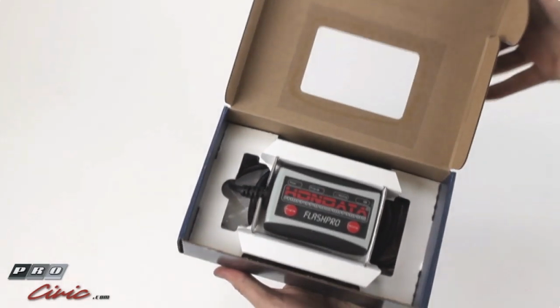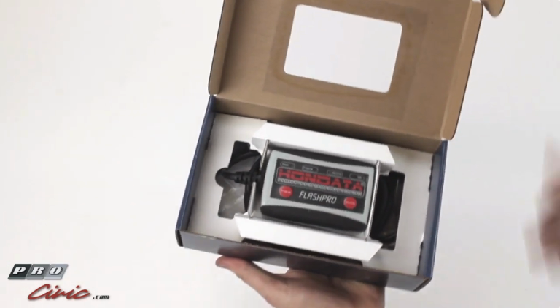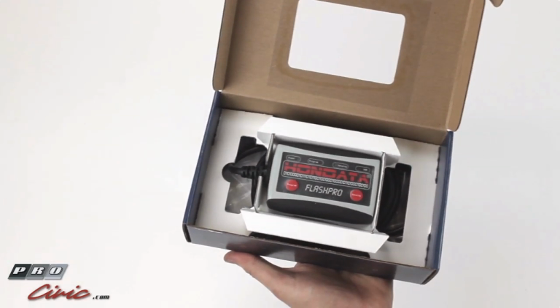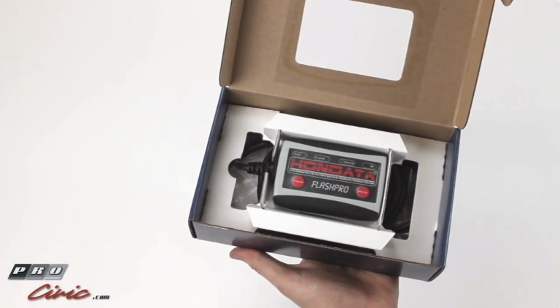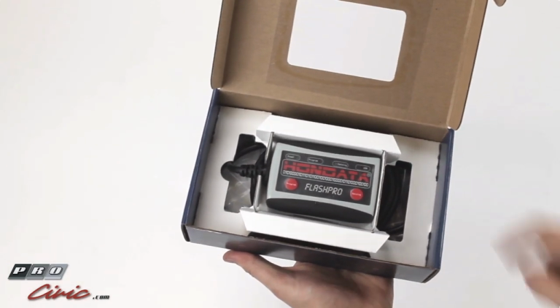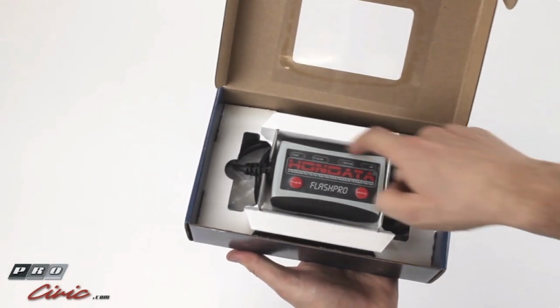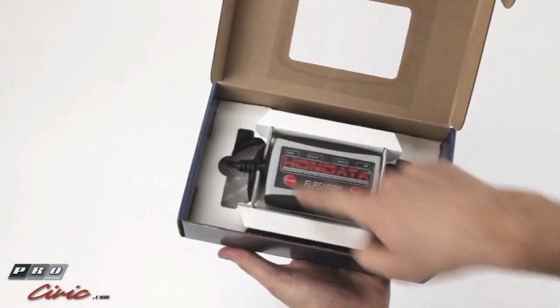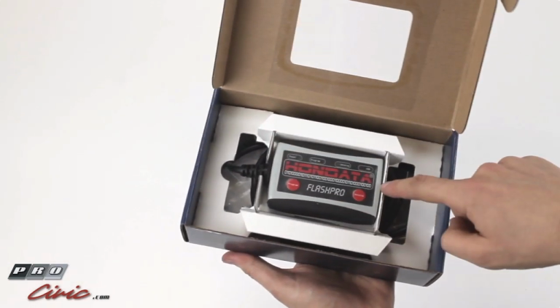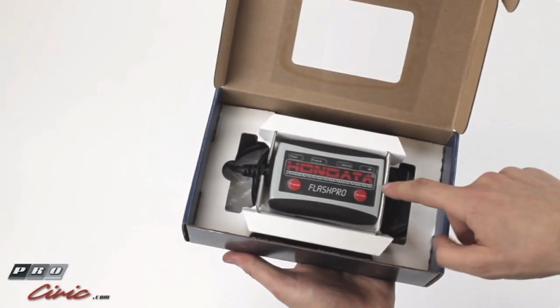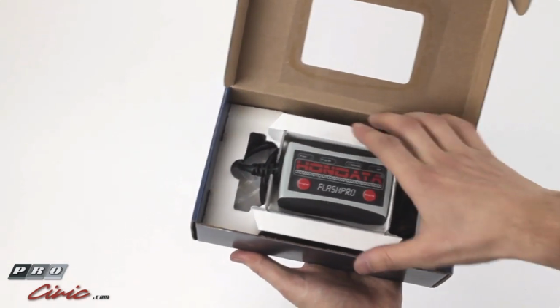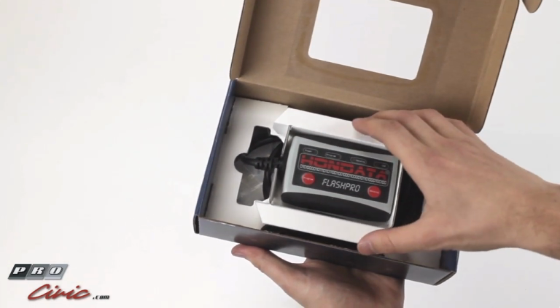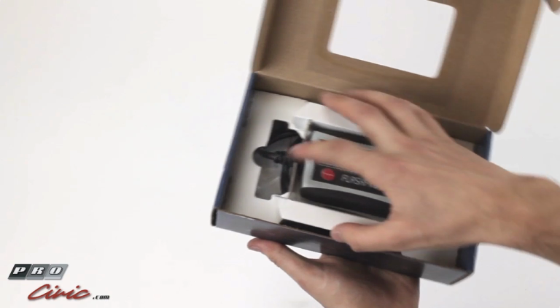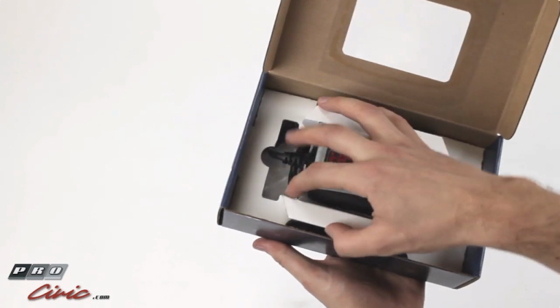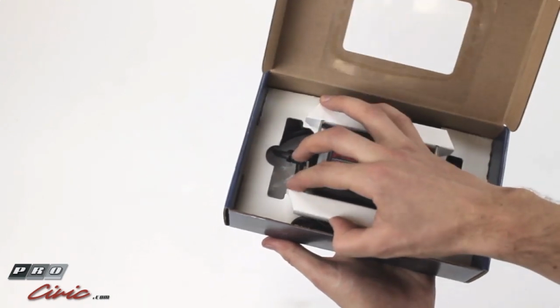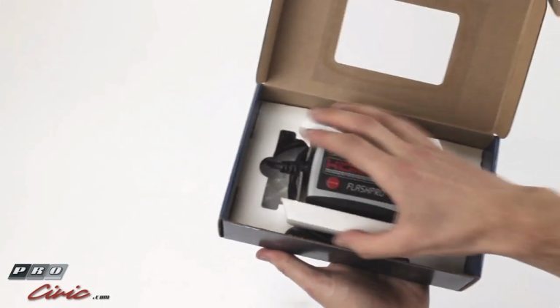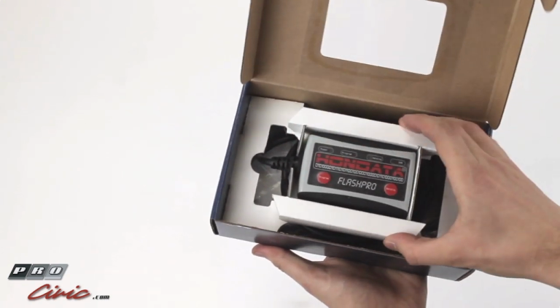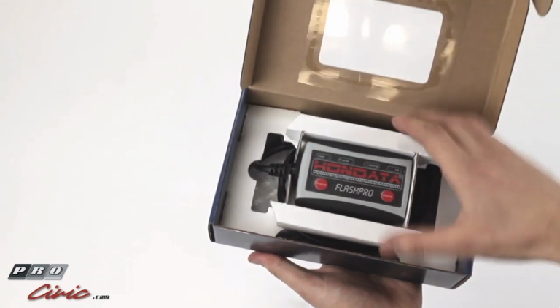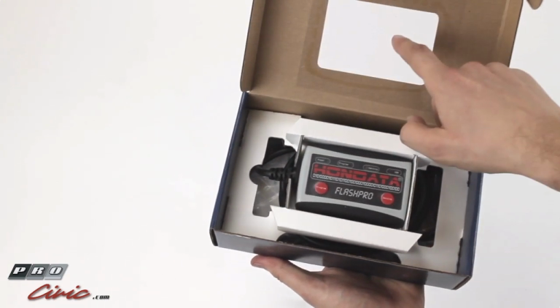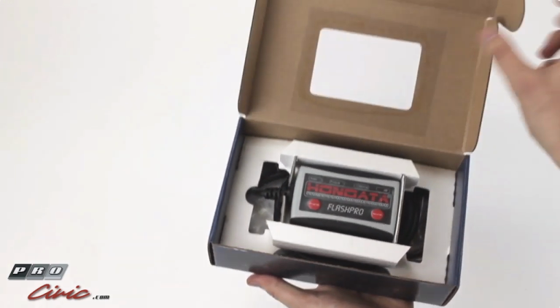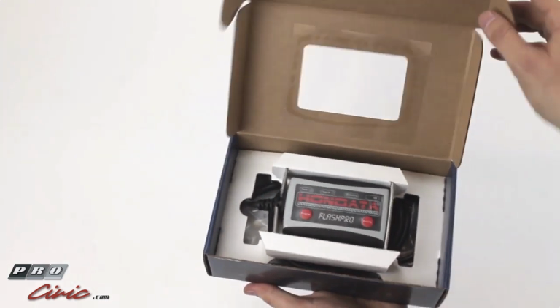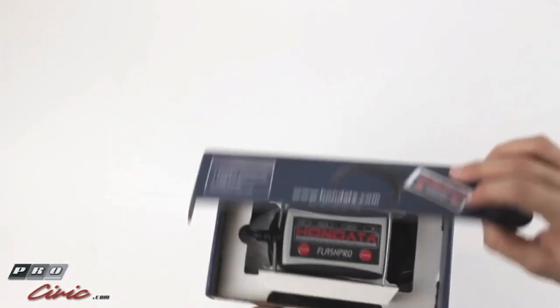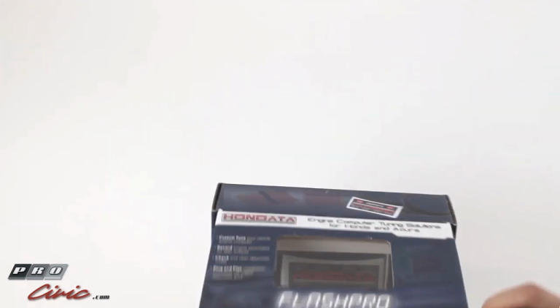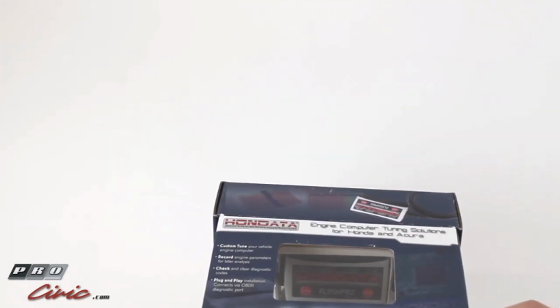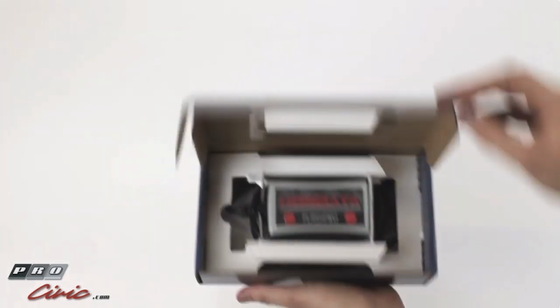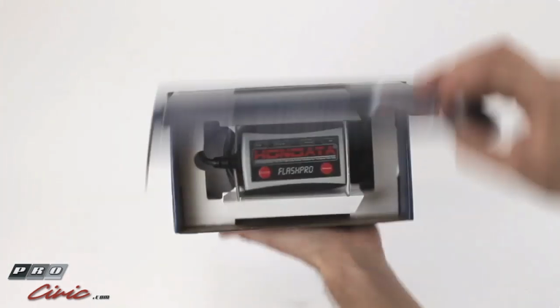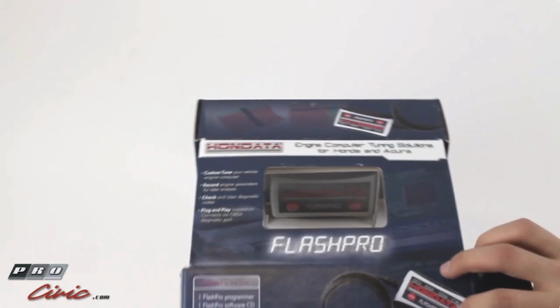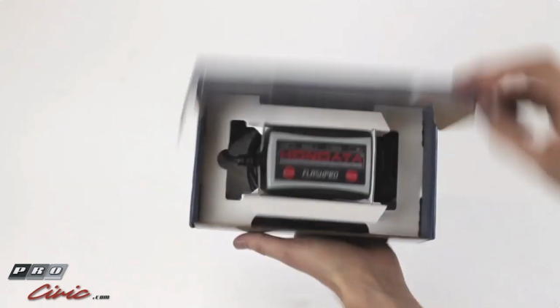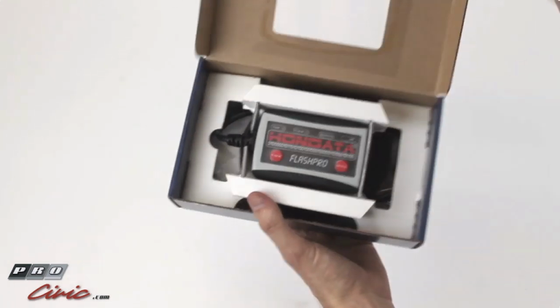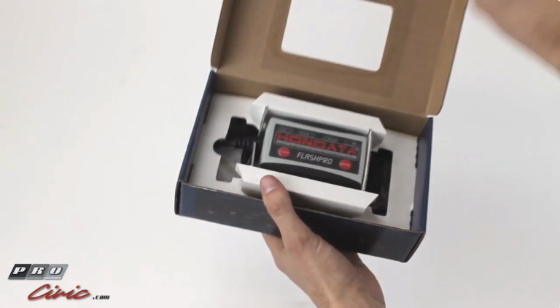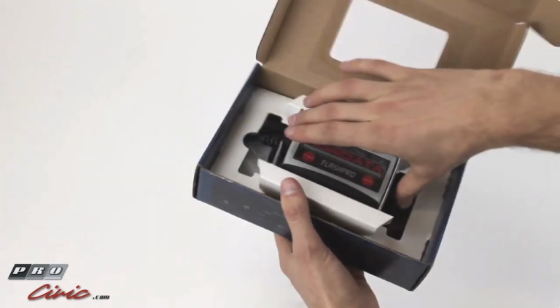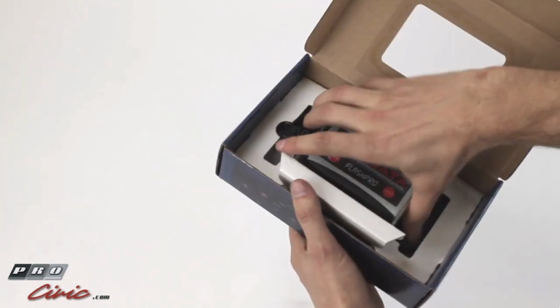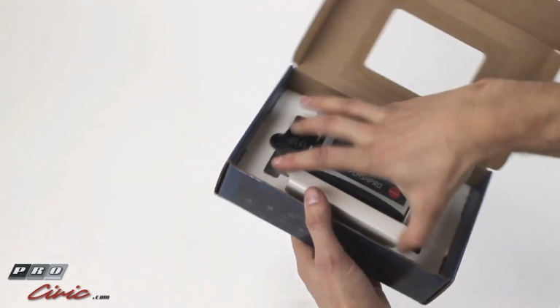There's the Flash Pro itself. This is the Flash Pro unit. They have it in this nice little Flash Pro Nest, so you can see it through this window. Let's take it out.